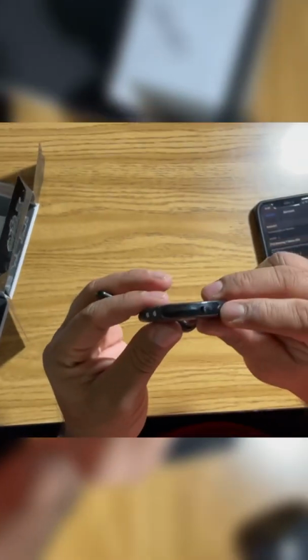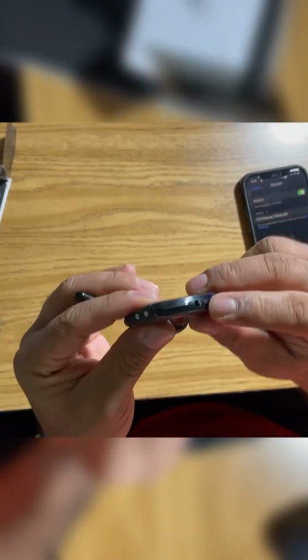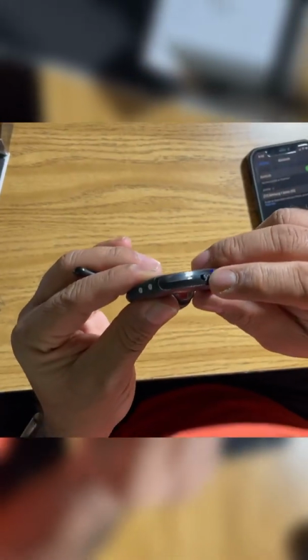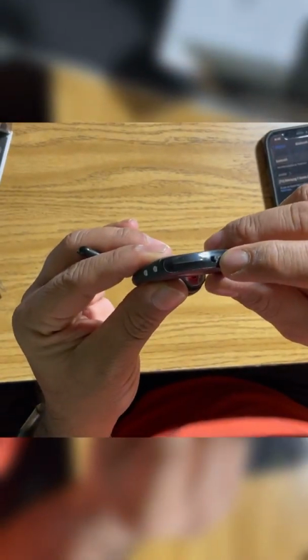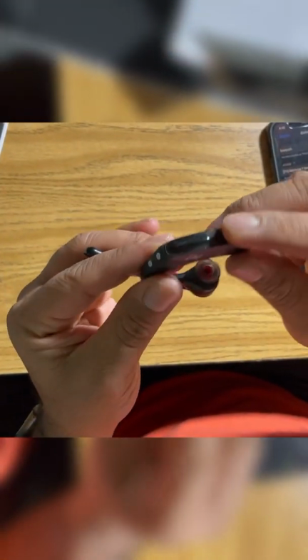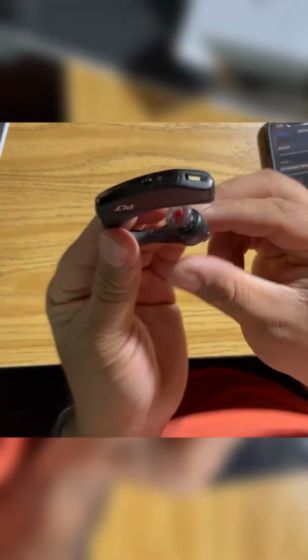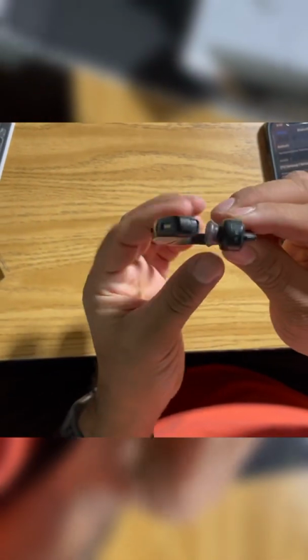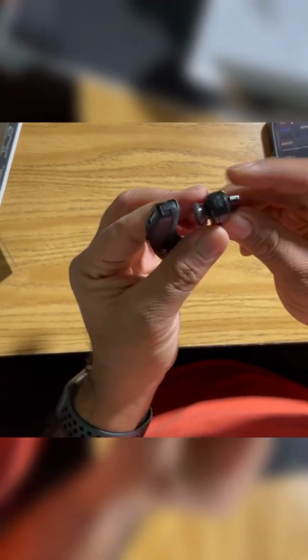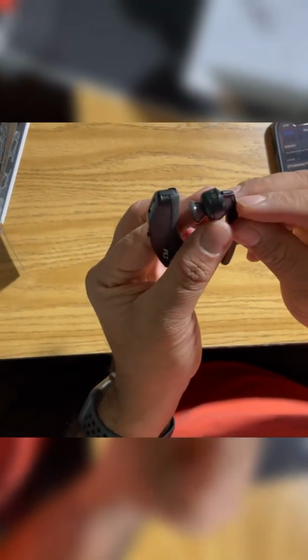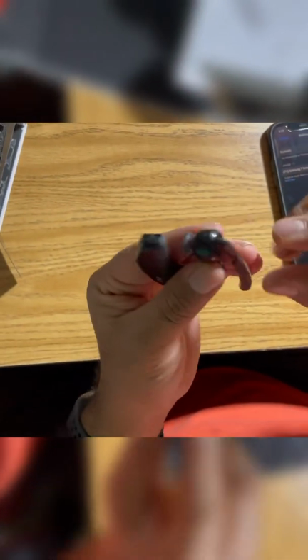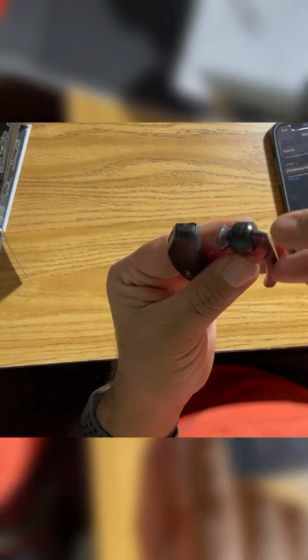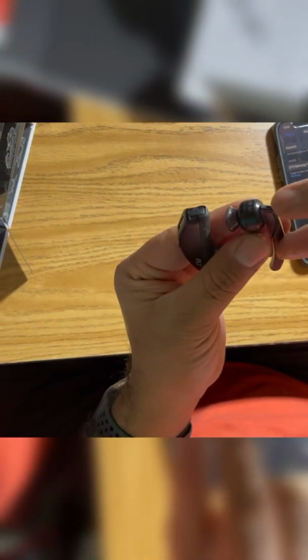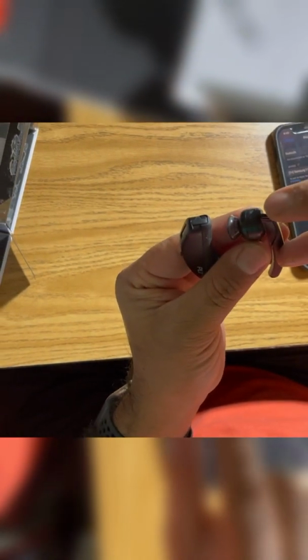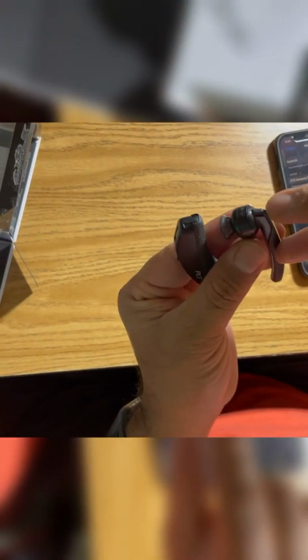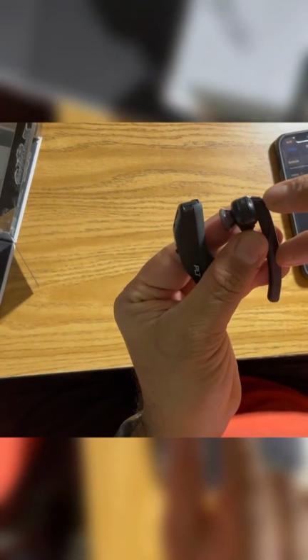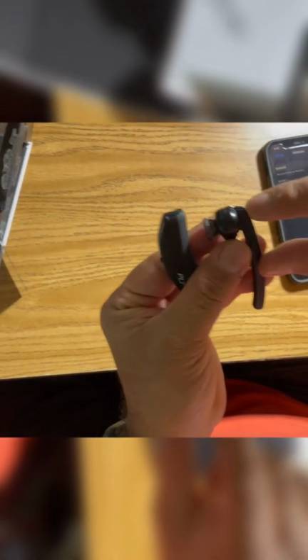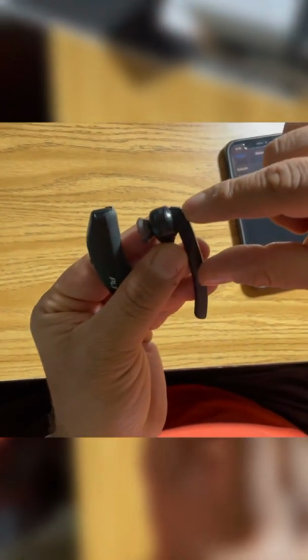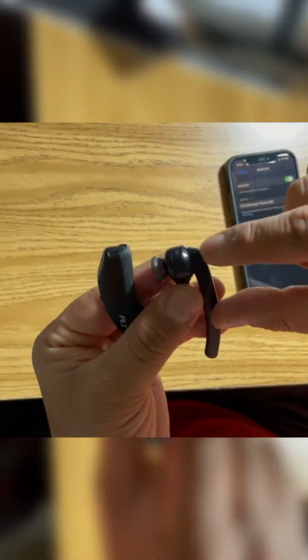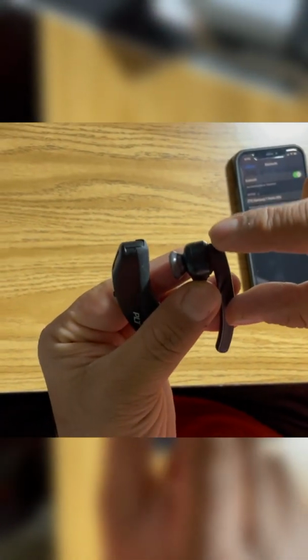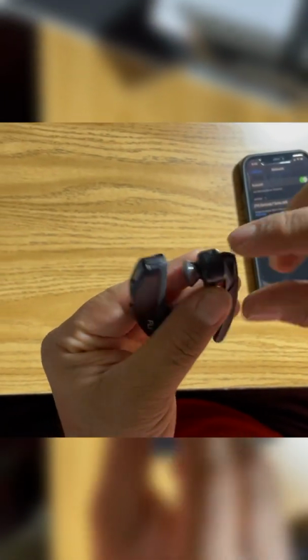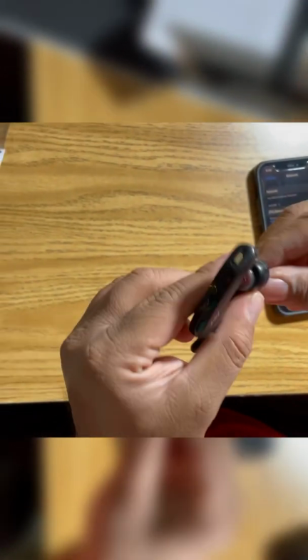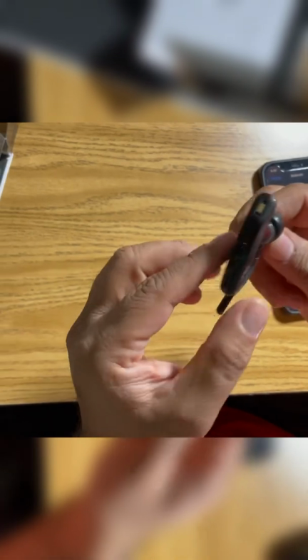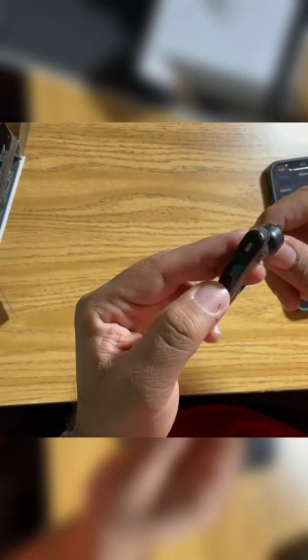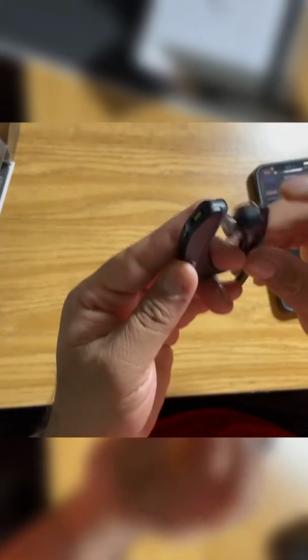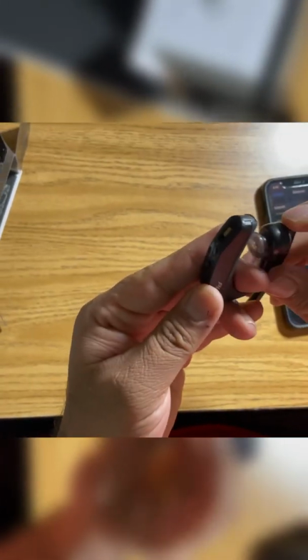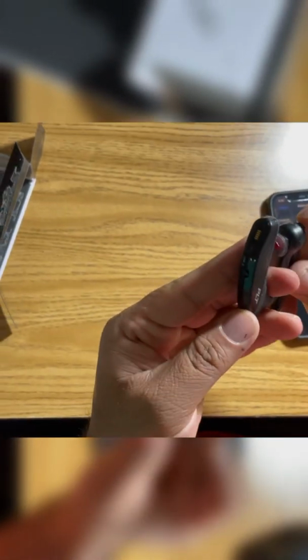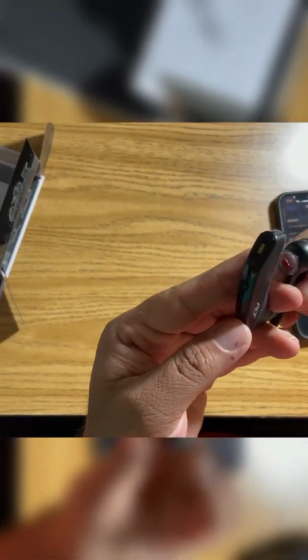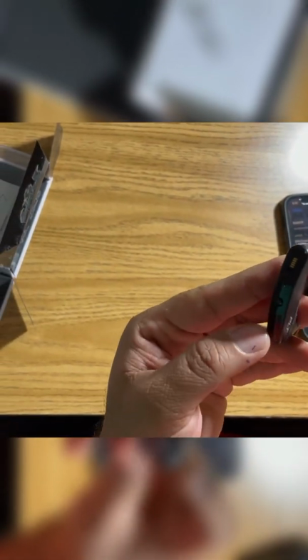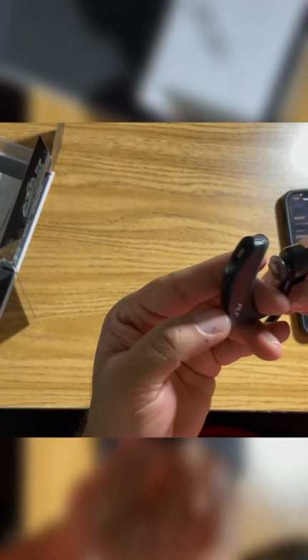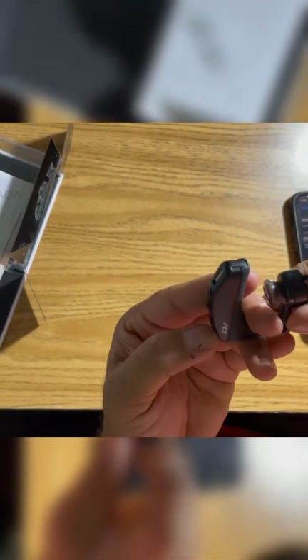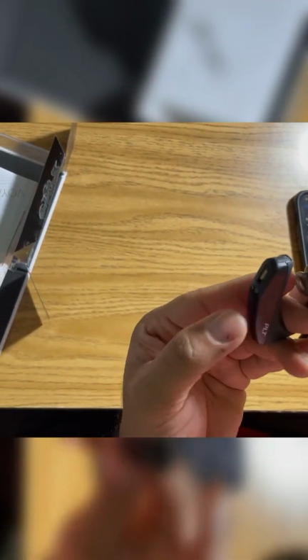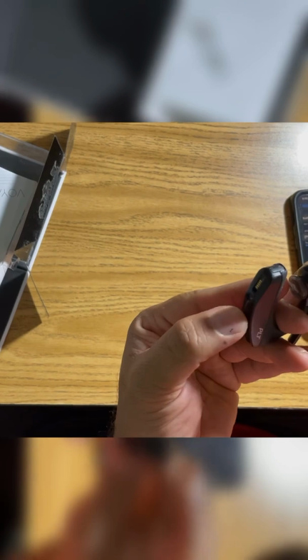This is the power button, and you have to press this call button — it's a tiny little button. When you turn it on, make sure to have this one pressed and turn it on.